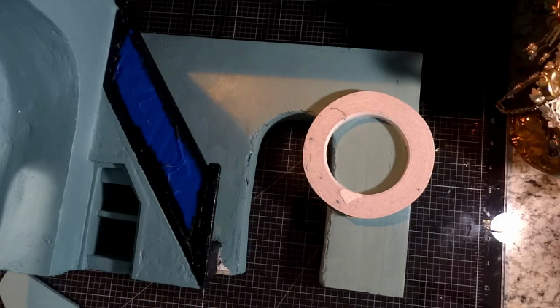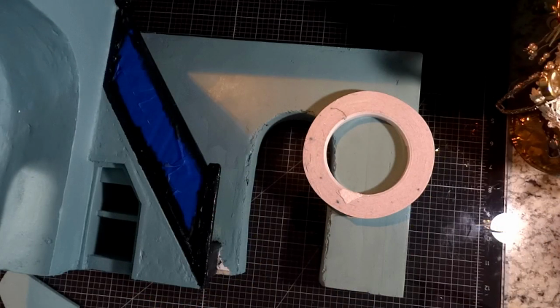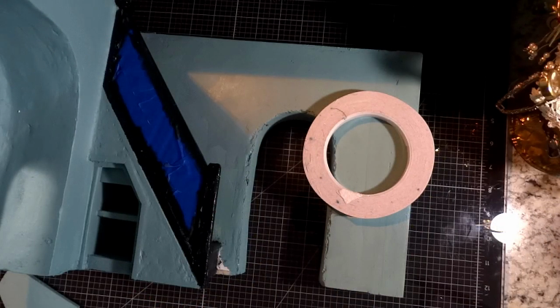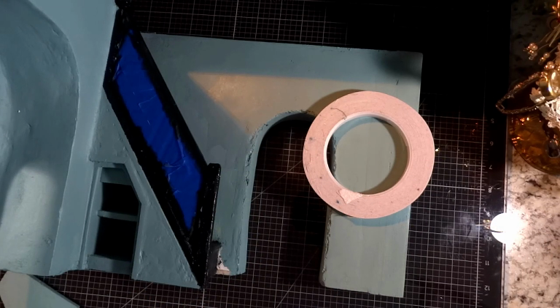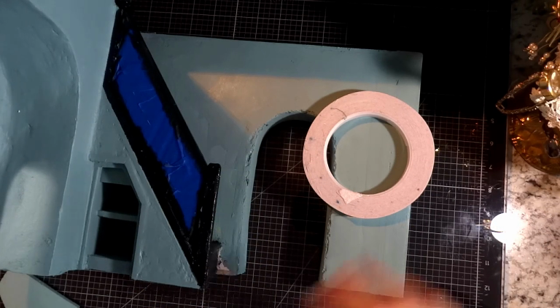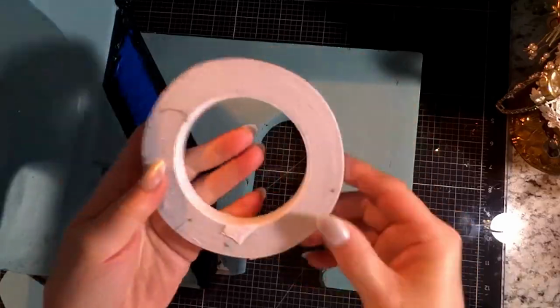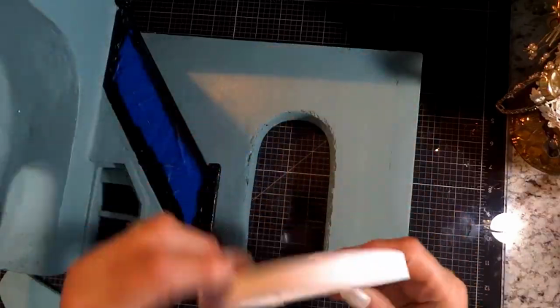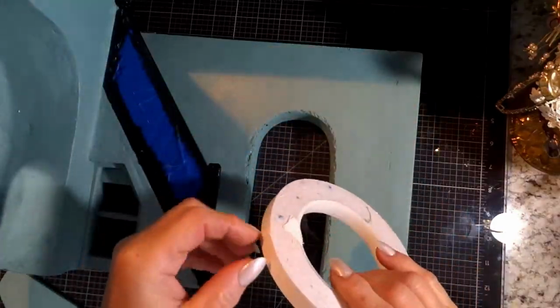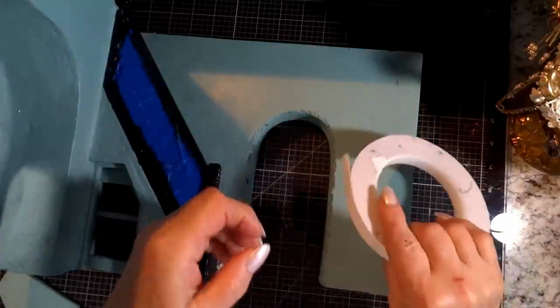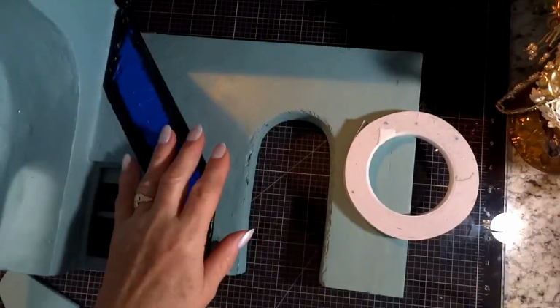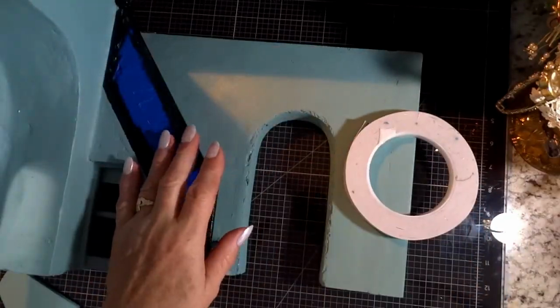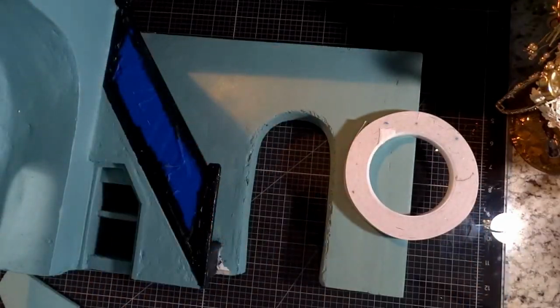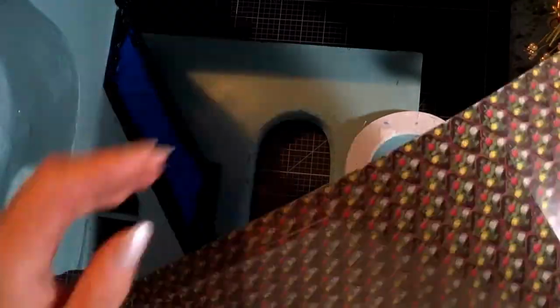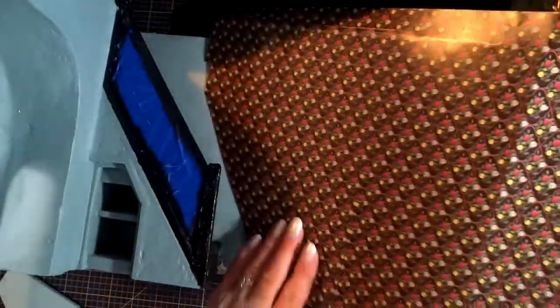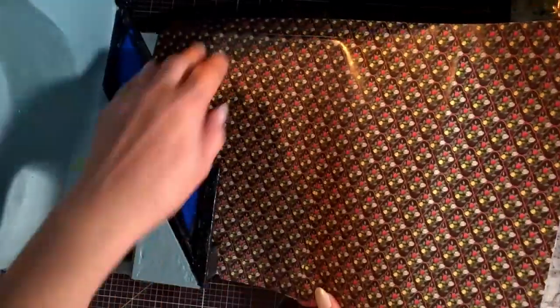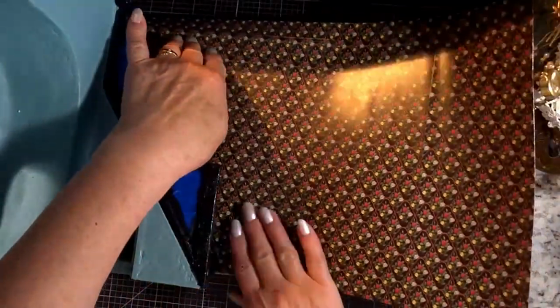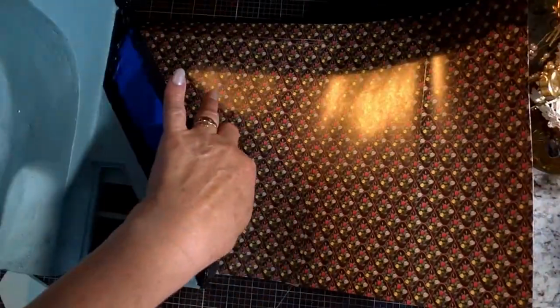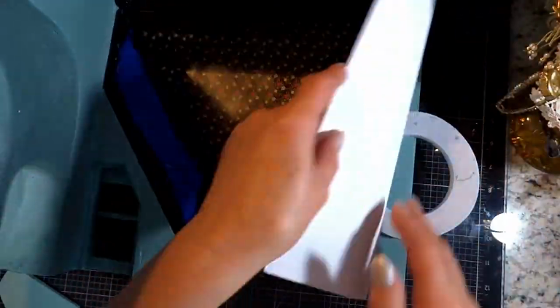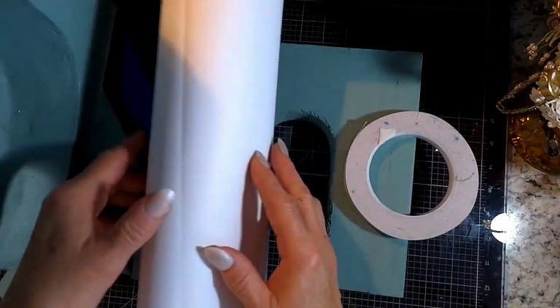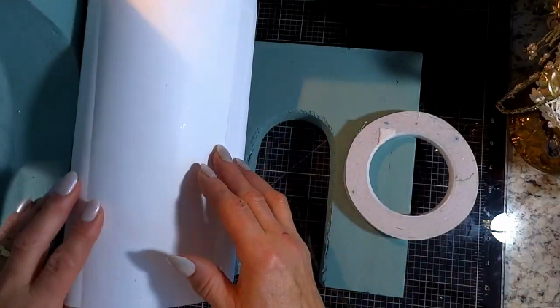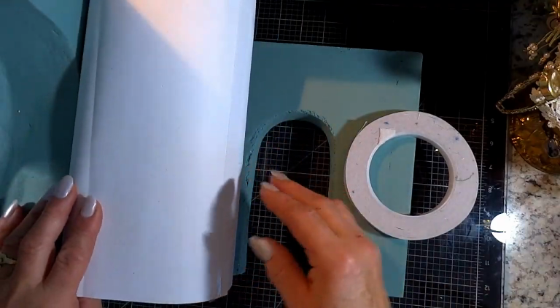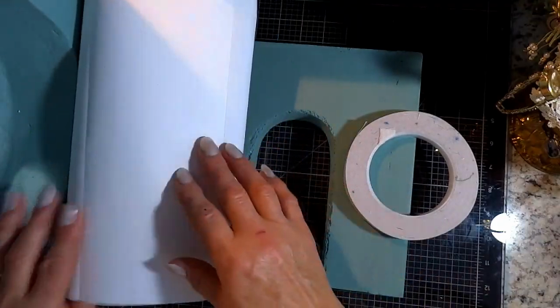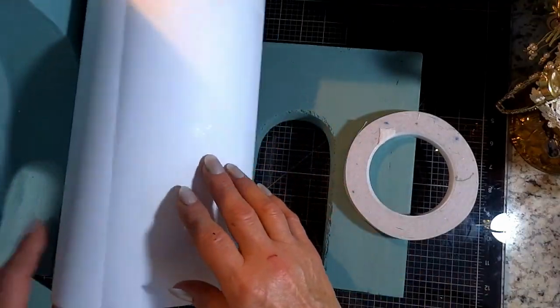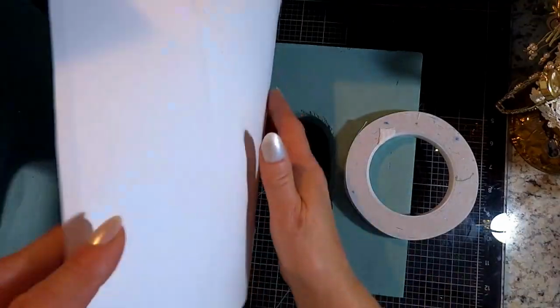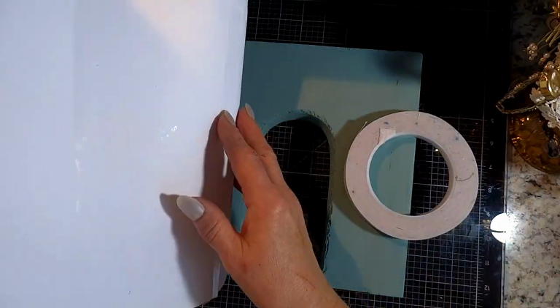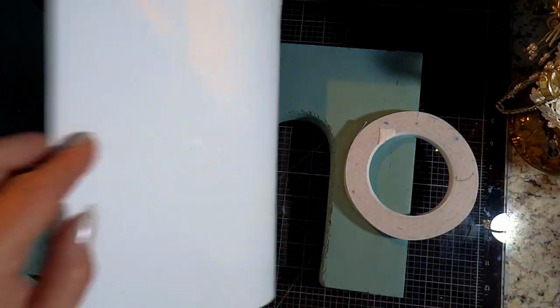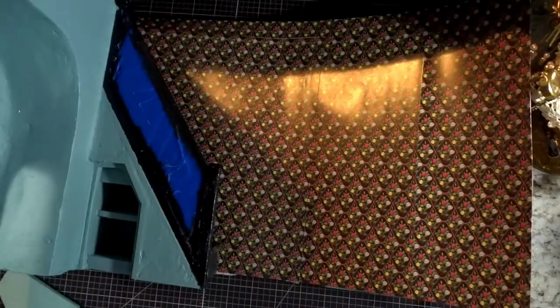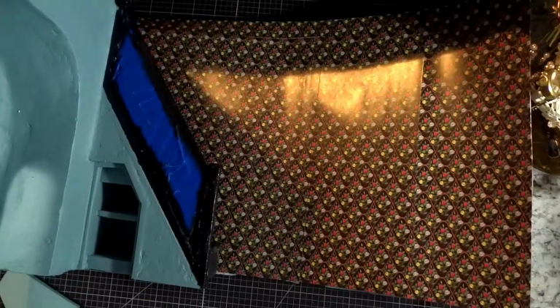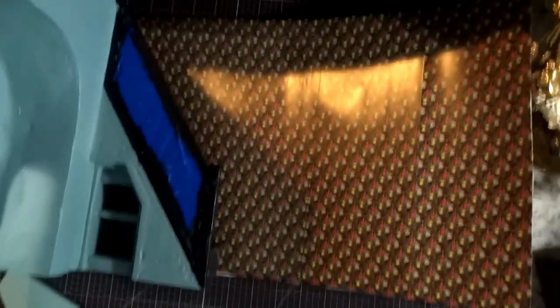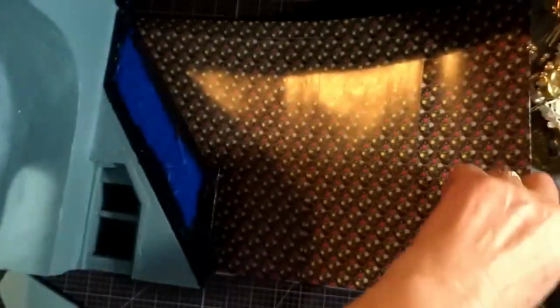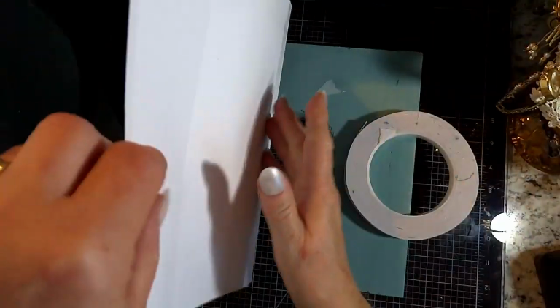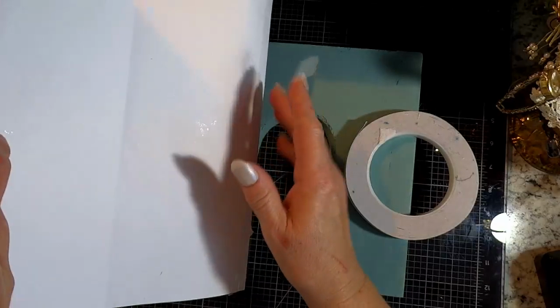Now we're going to attach the wallpaper to the walls. I really have grown fond of using this double-sided tape for the wallpaper. You can get these large rolls on Amazon — it's just simple seamstress tape.